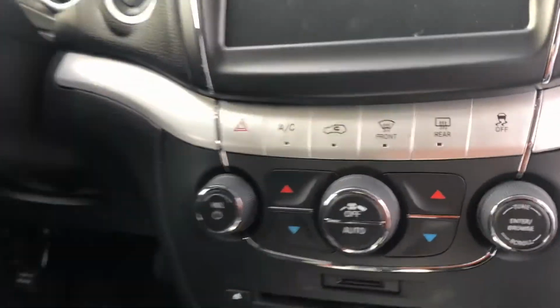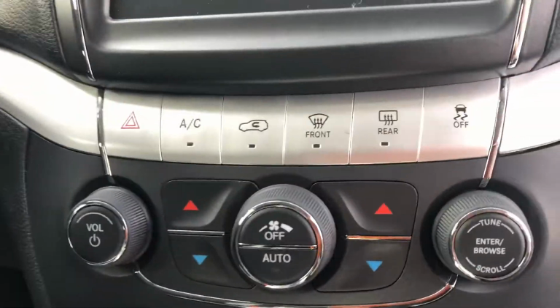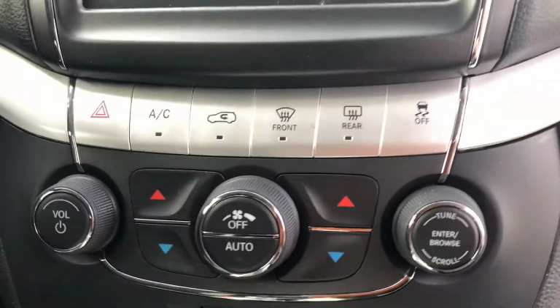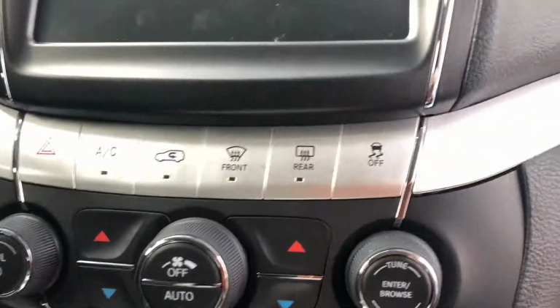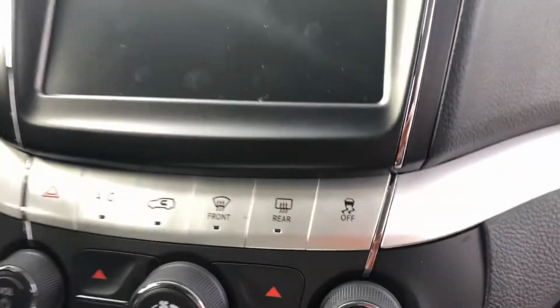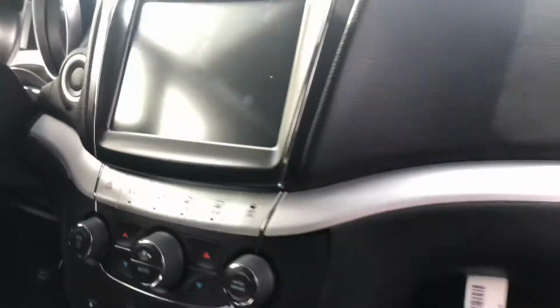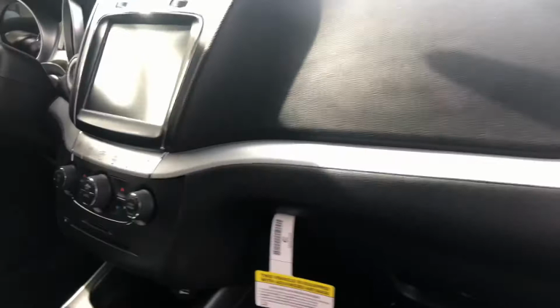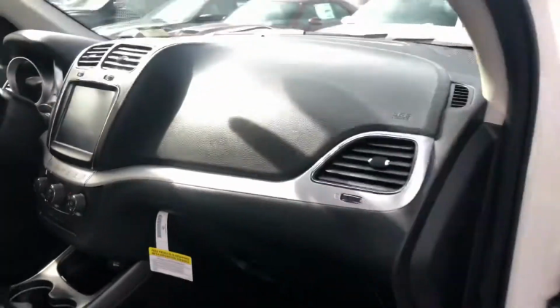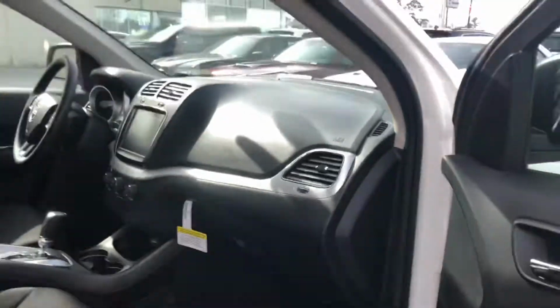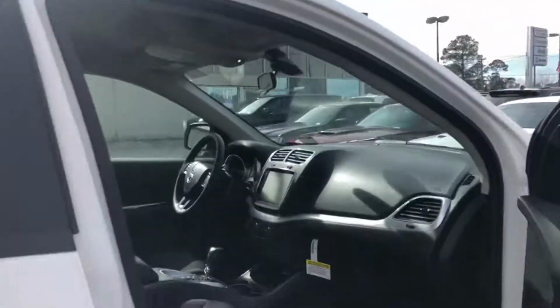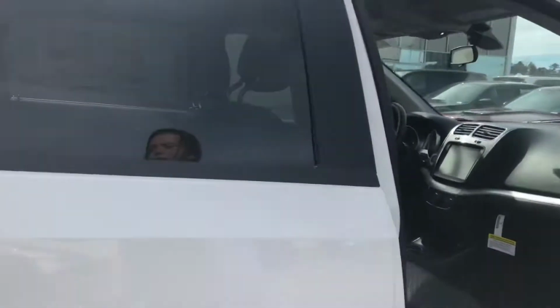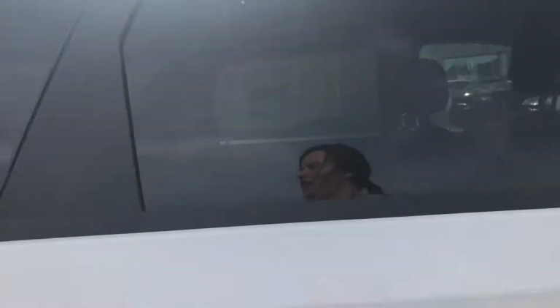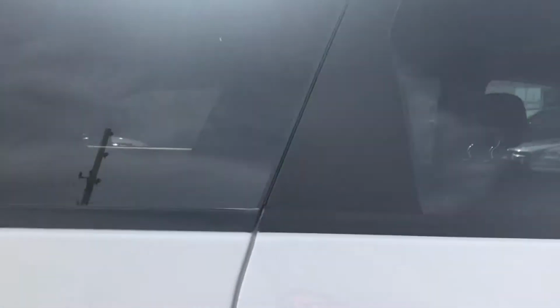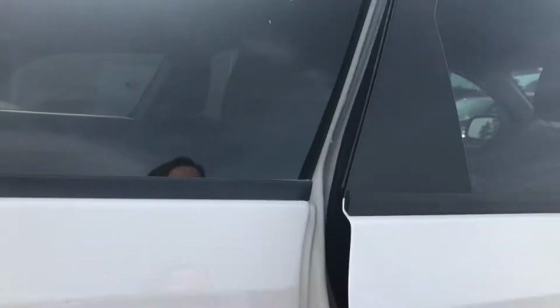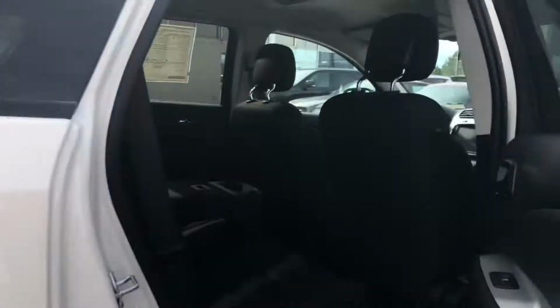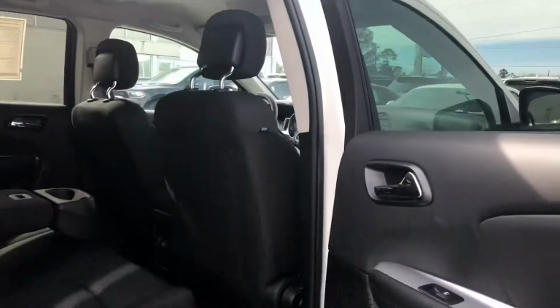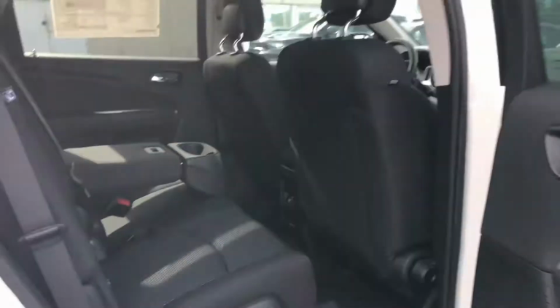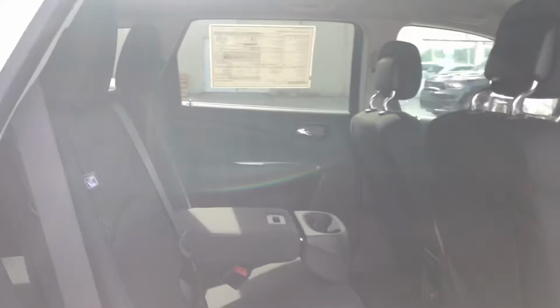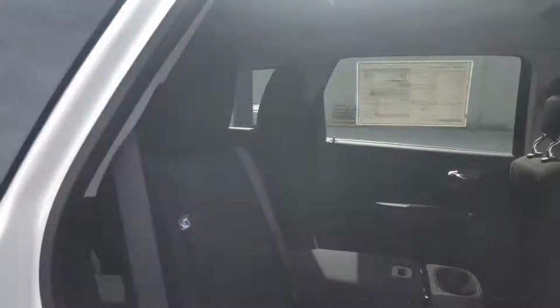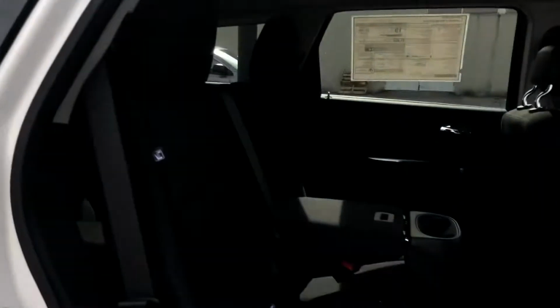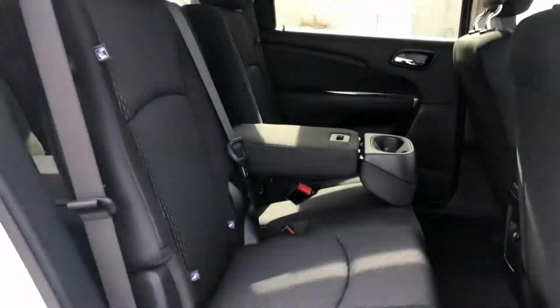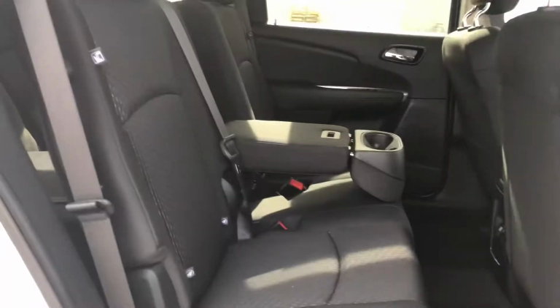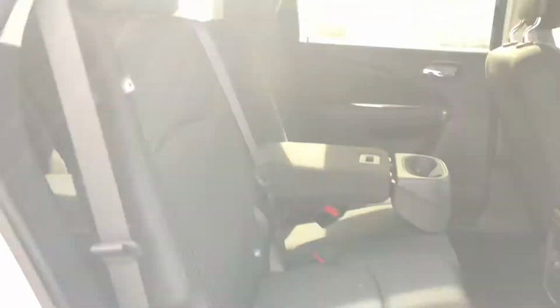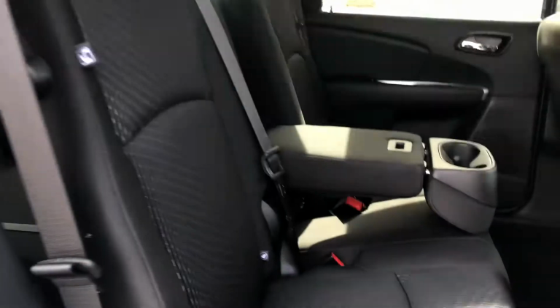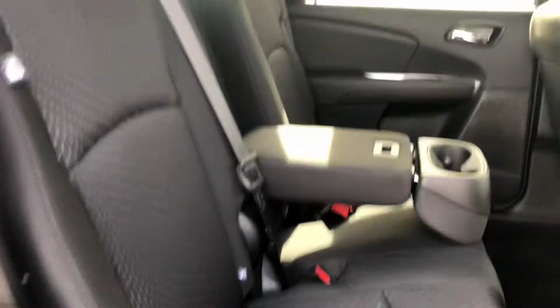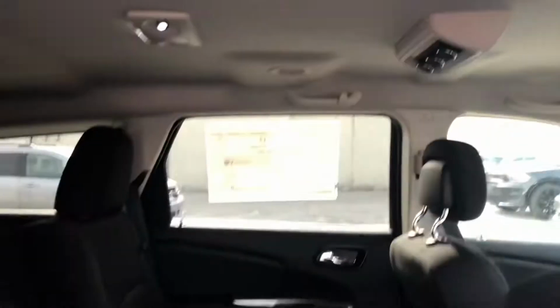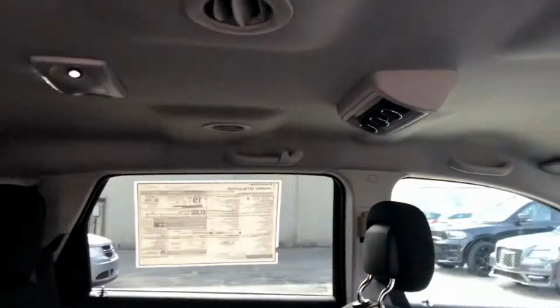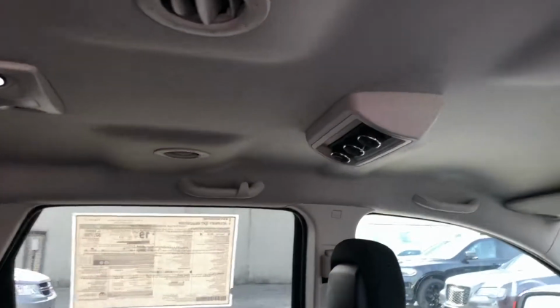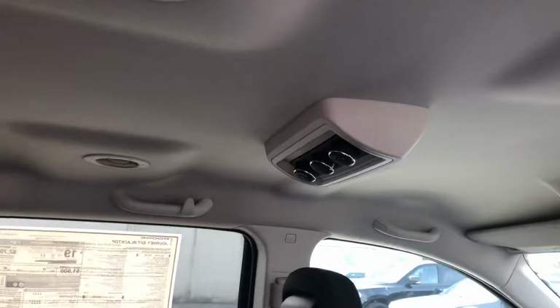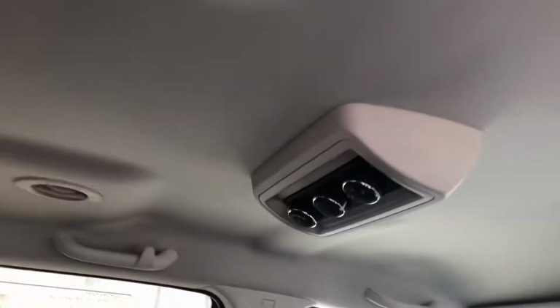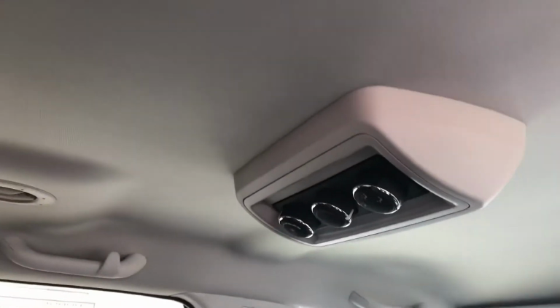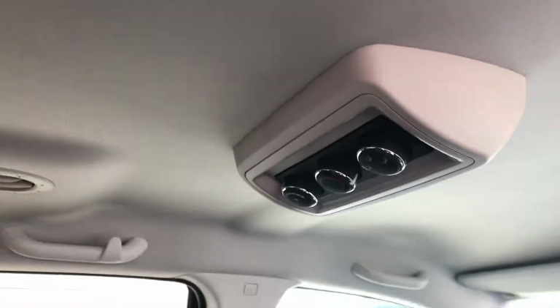You've got dual climate control down here, which is really nice to have, especially on road trips. Here in the back, you can see it's very, very spacious, and you've got your rear climate control up here as well.